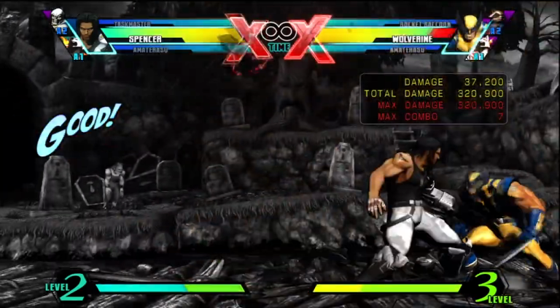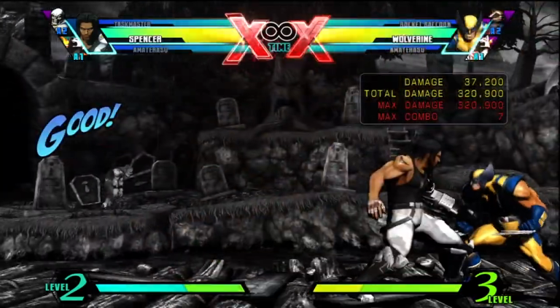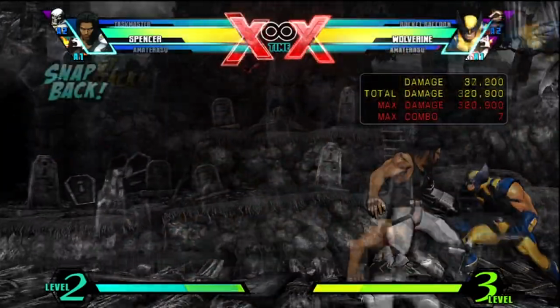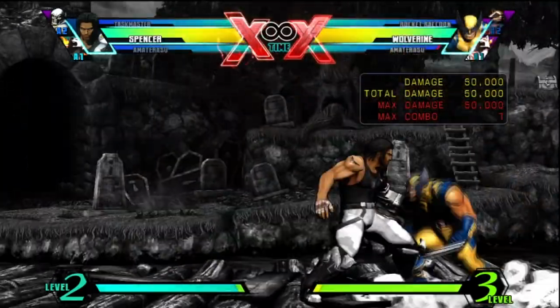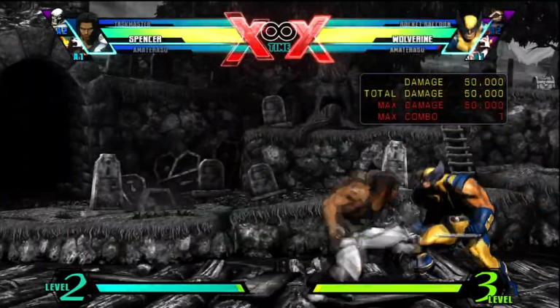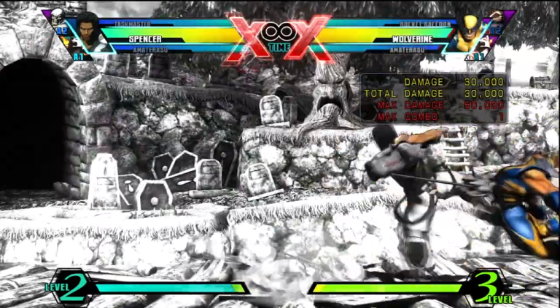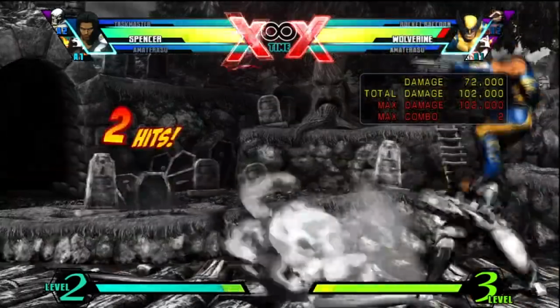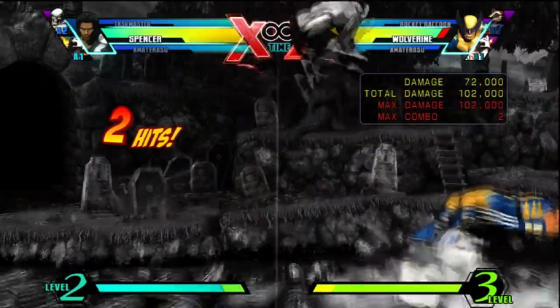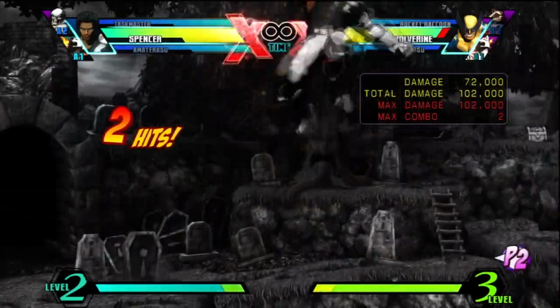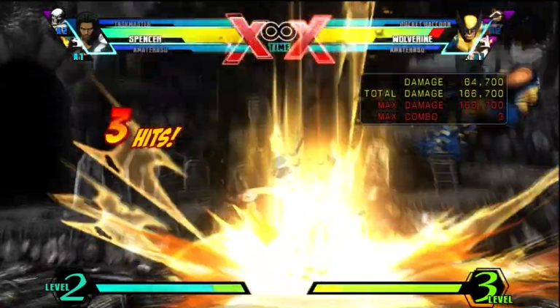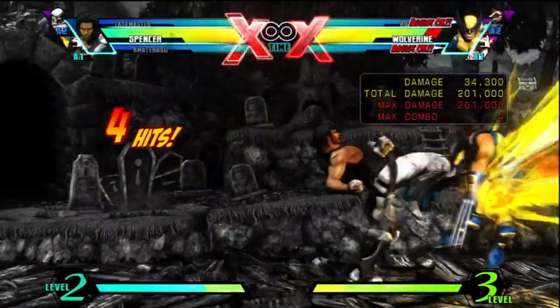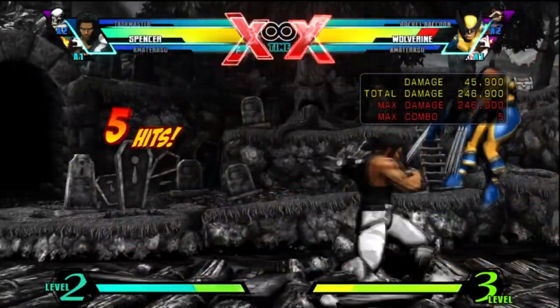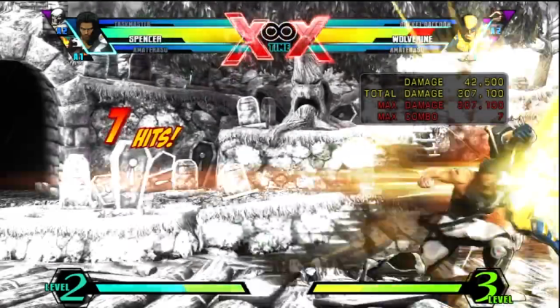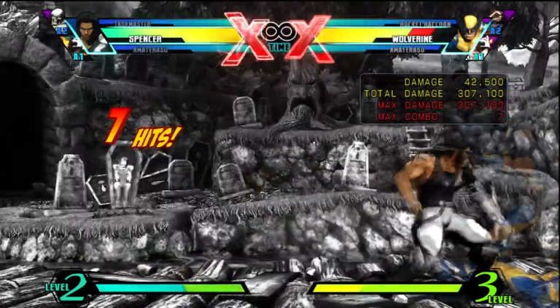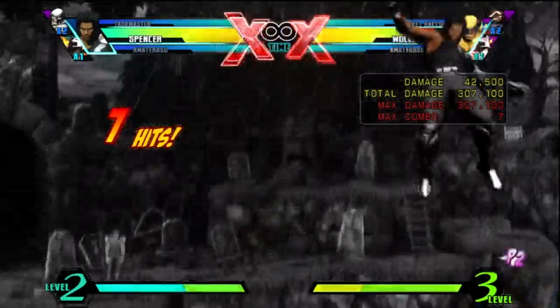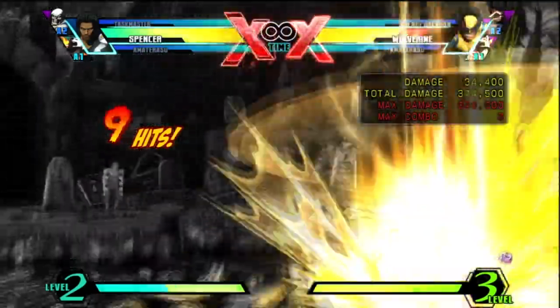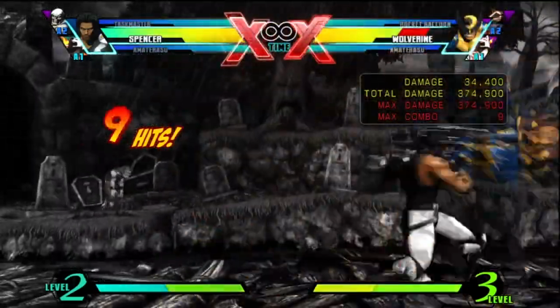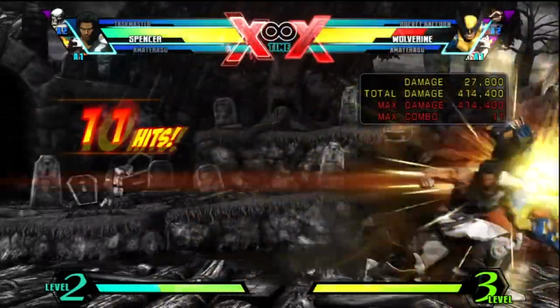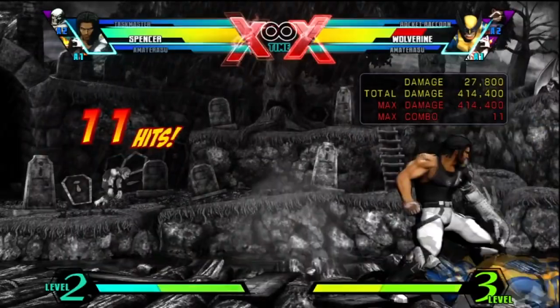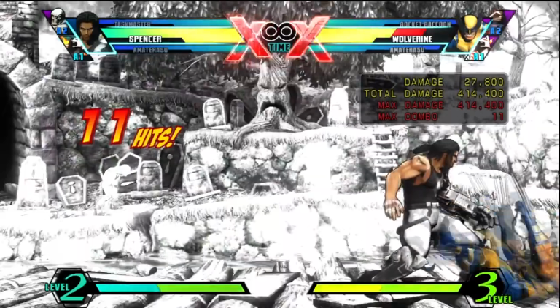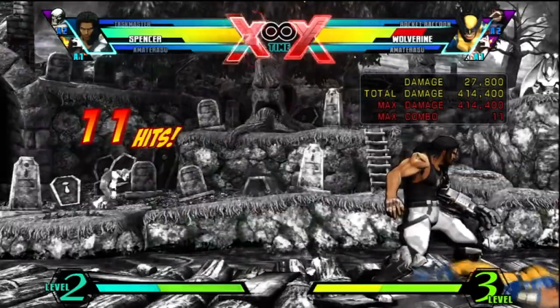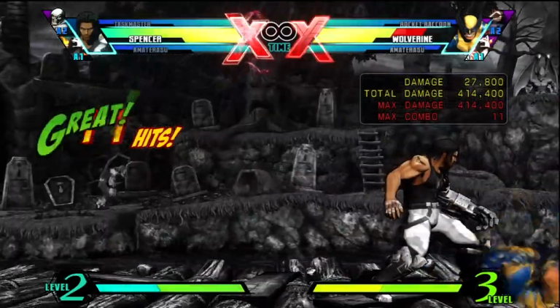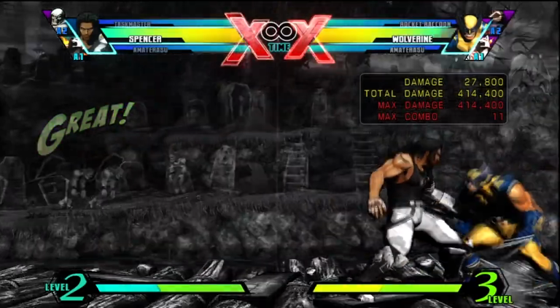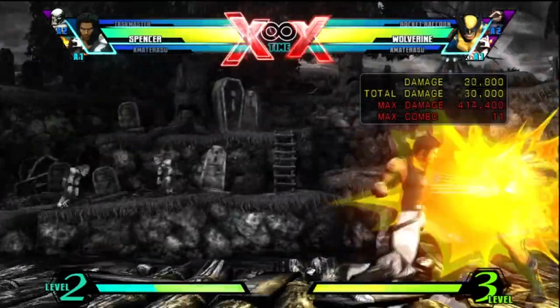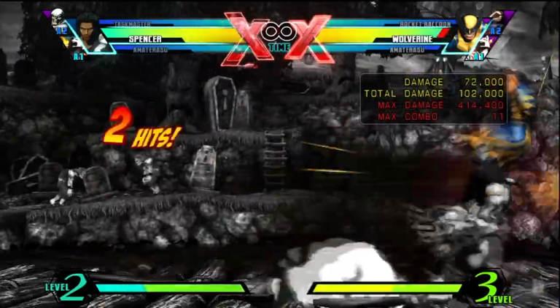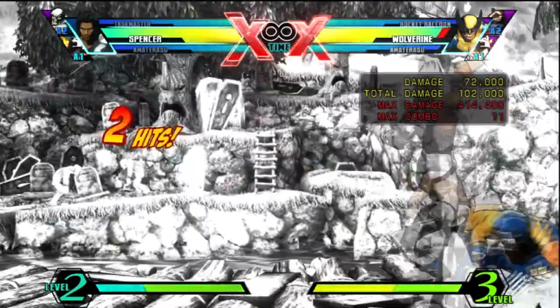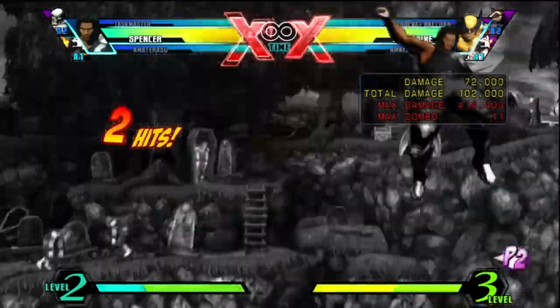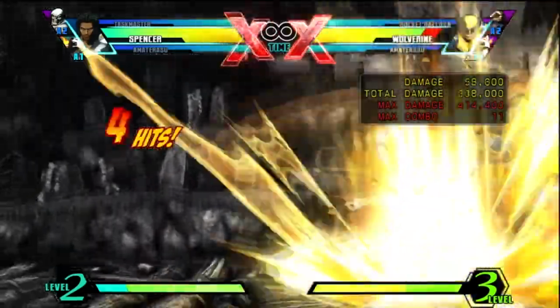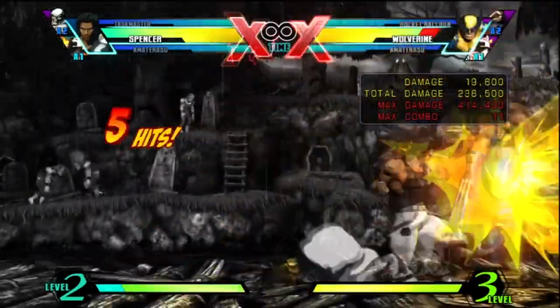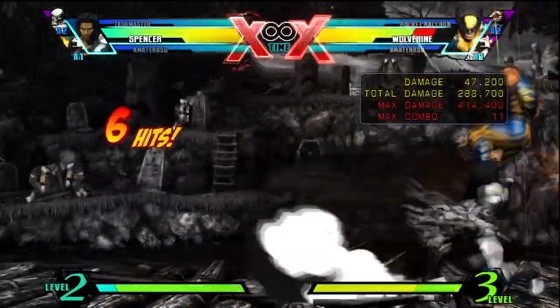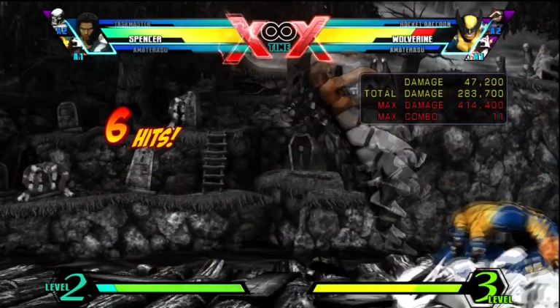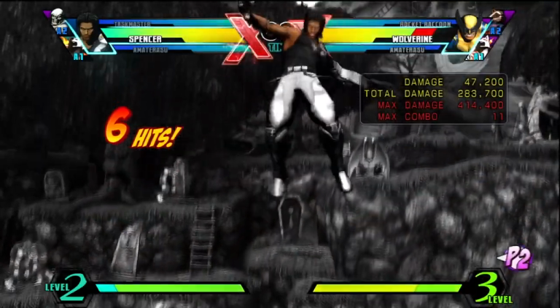But if you position yourself so that you only hit with a shockwave — generally by dash jumping back before using Bomber — it OGGs the opponent and knocks him up but doesn't take away from the ground bounce limit. And even if you've already used up your ground bounce, OGGing with just a shockwave will still float the opponent.